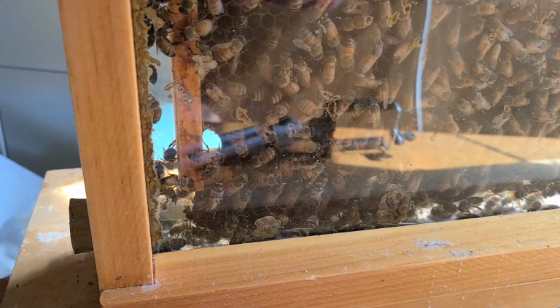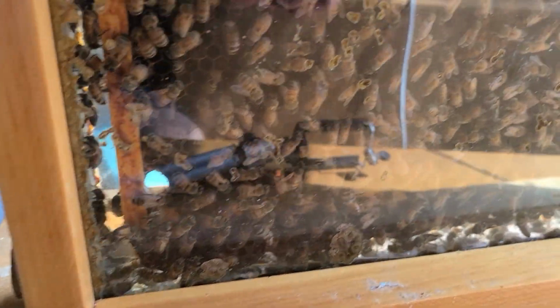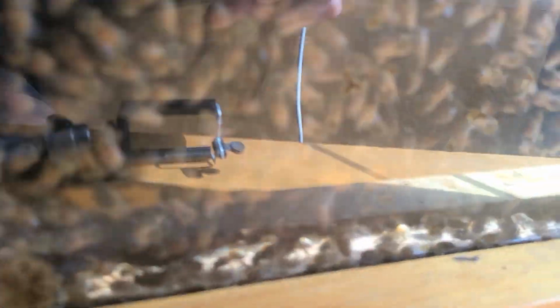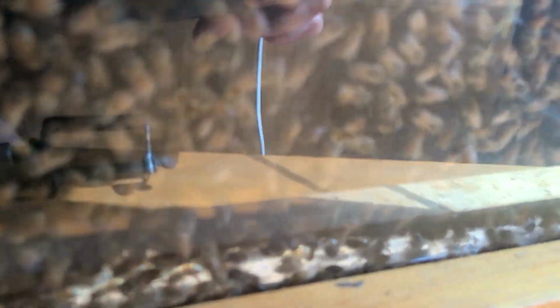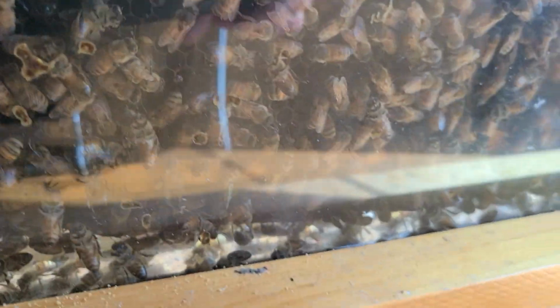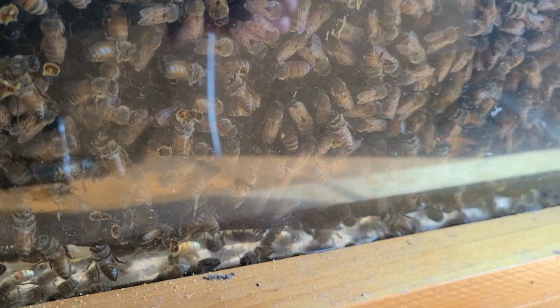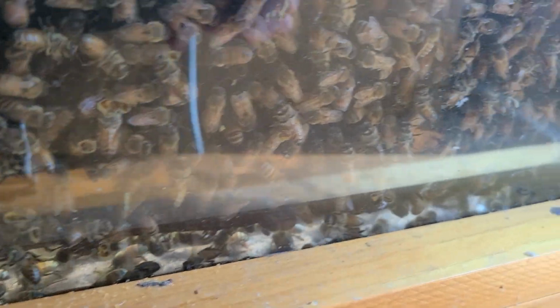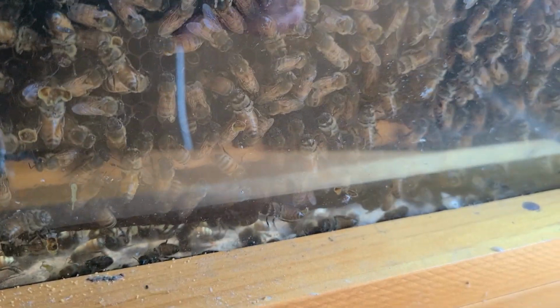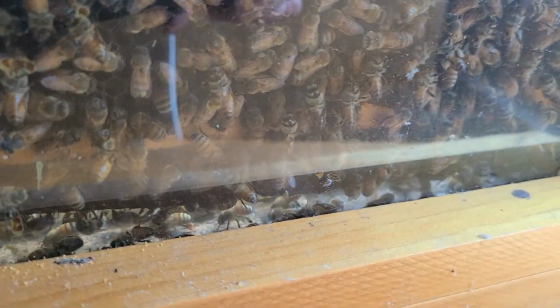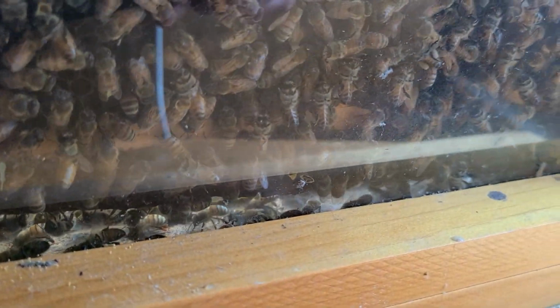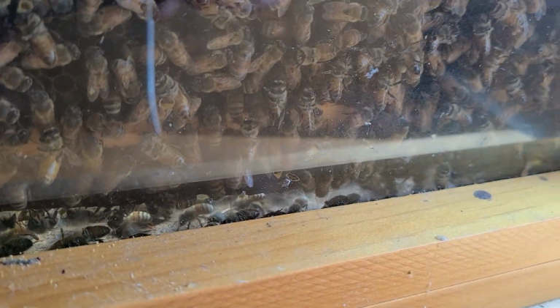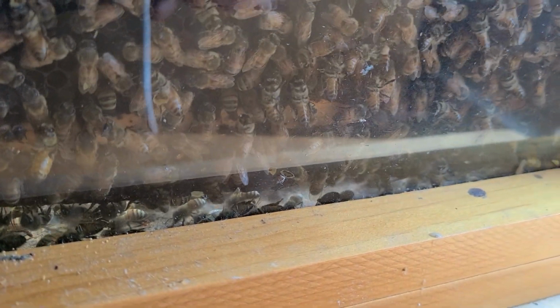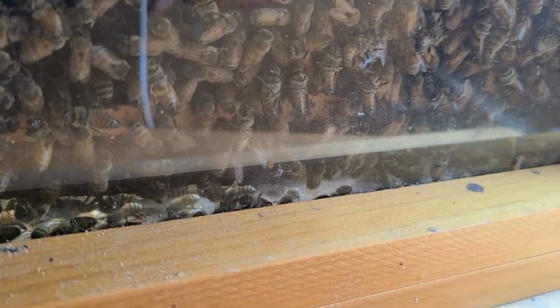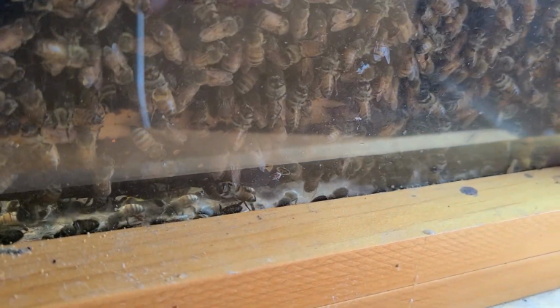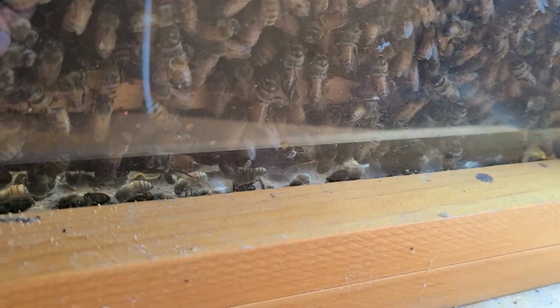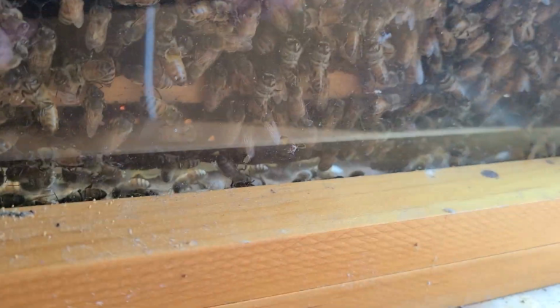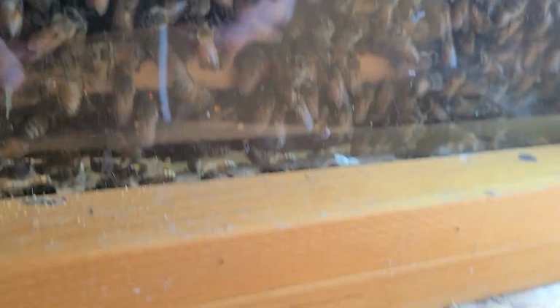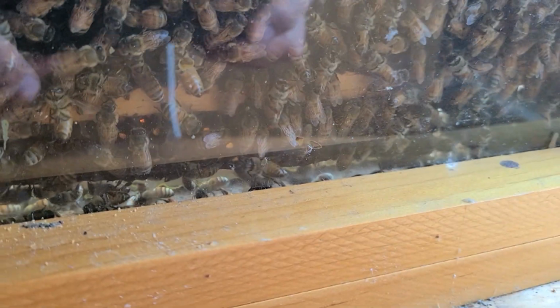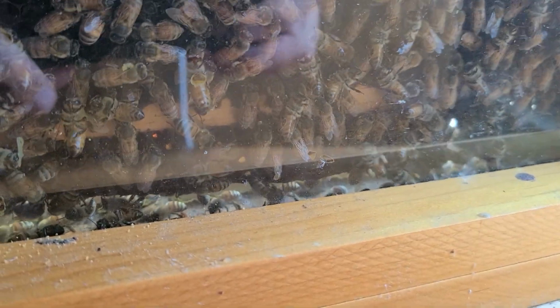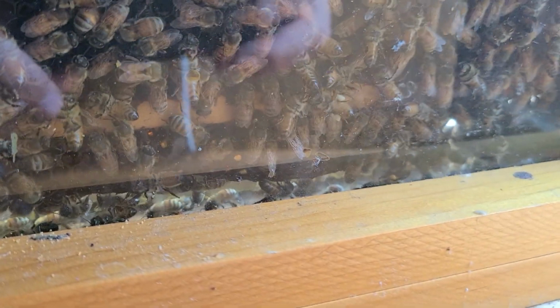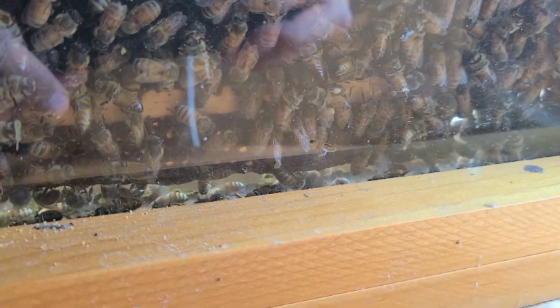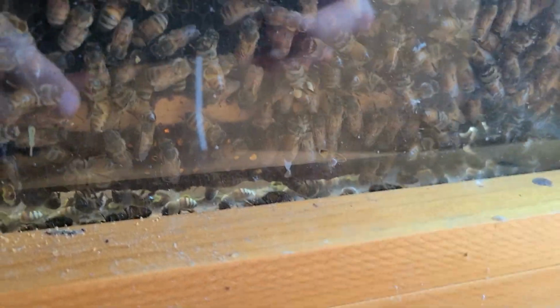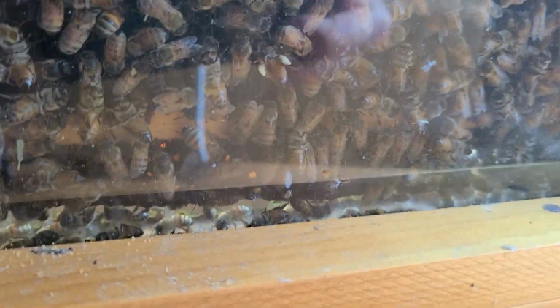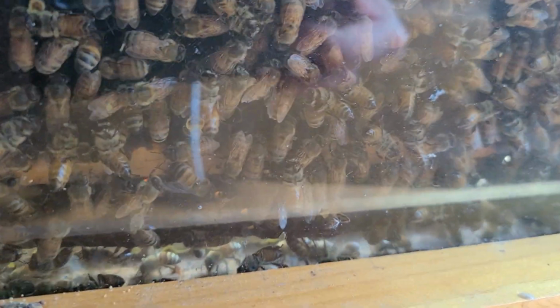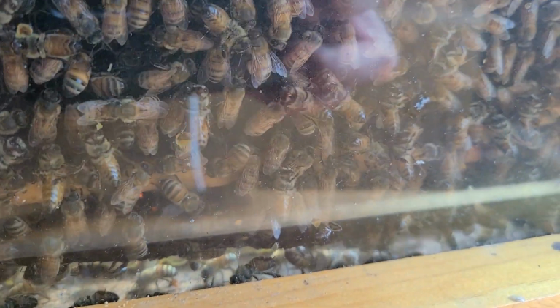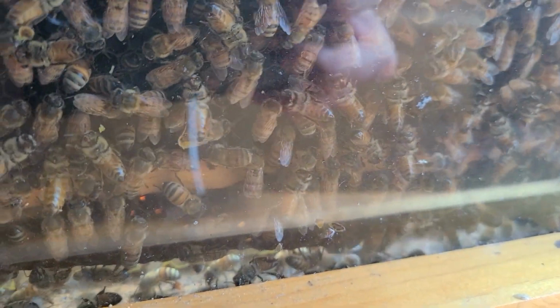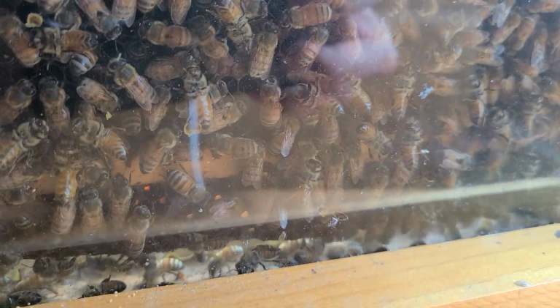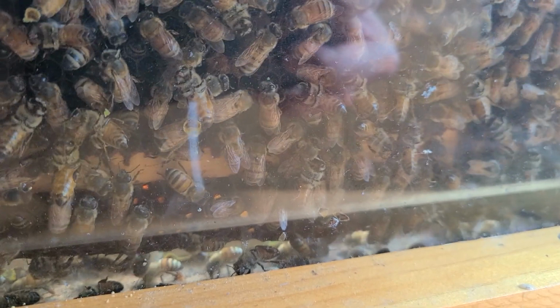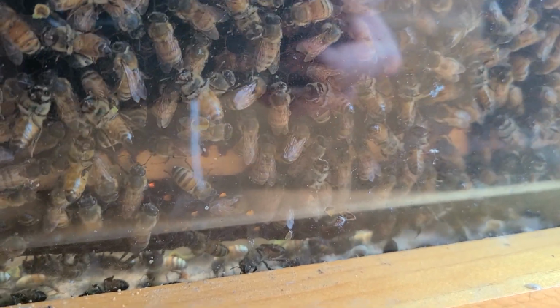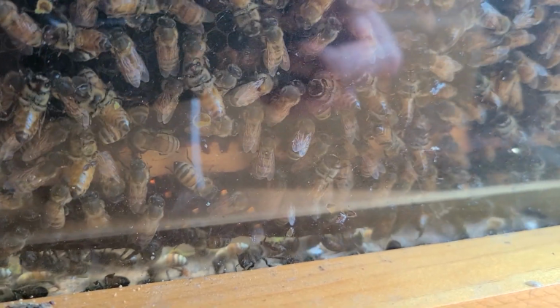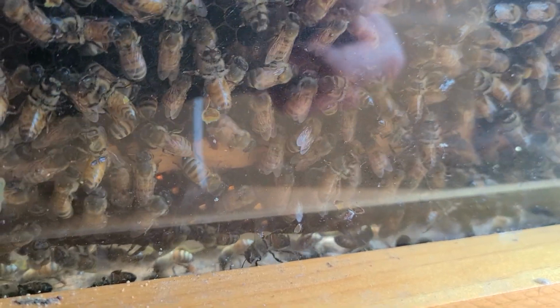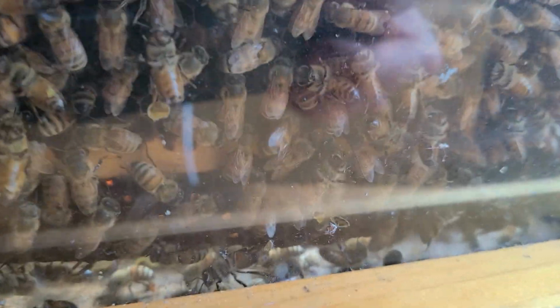I already know this is not going to be the greatest quality video, so just bear with me. But this is something you cannot see in a regular beehive — this is how the bees are ventilating. This is something I've noticed in this observation hive.